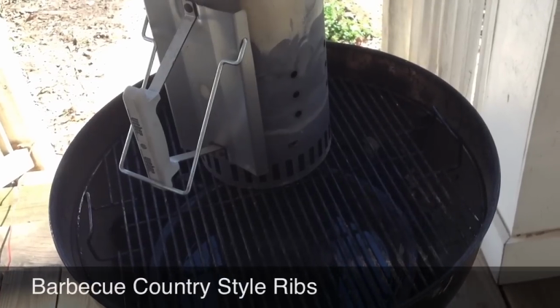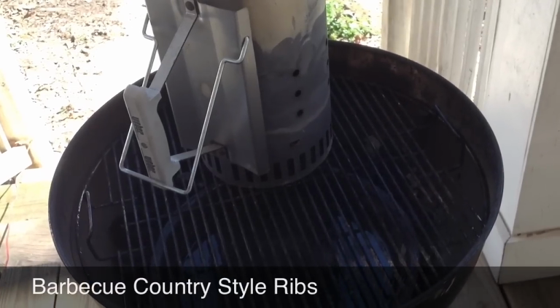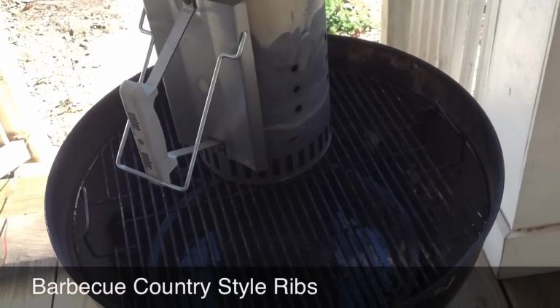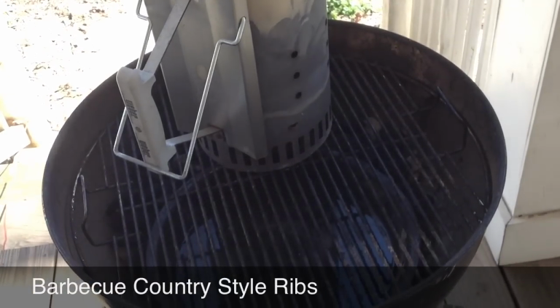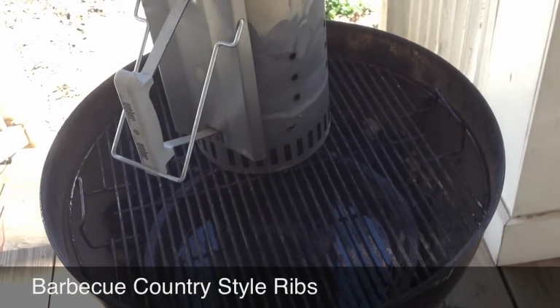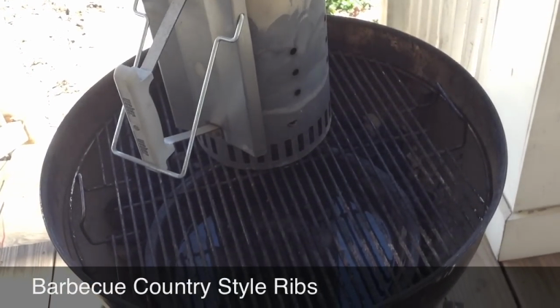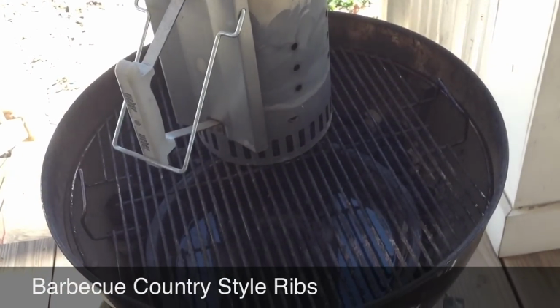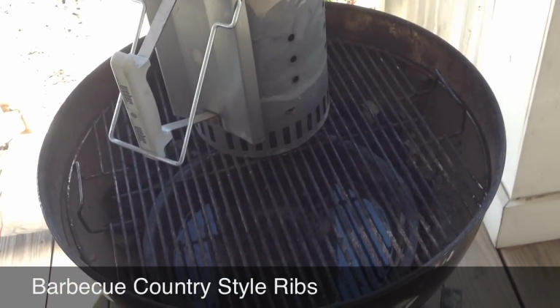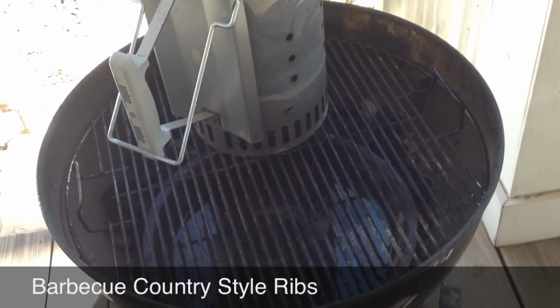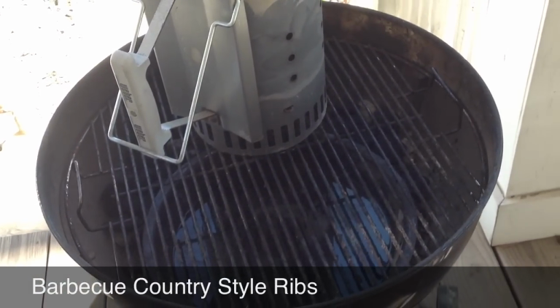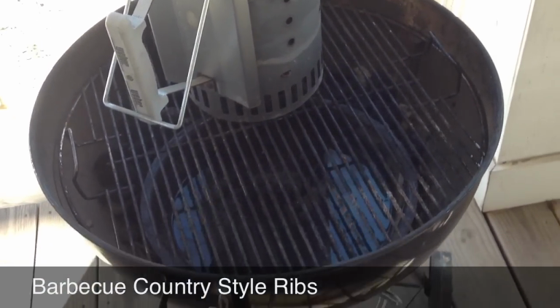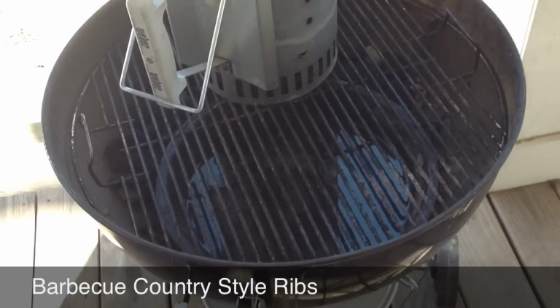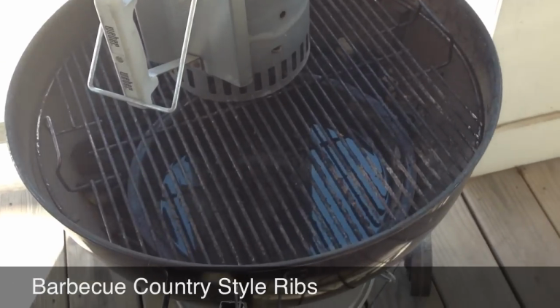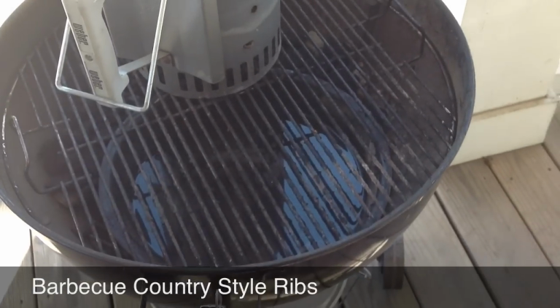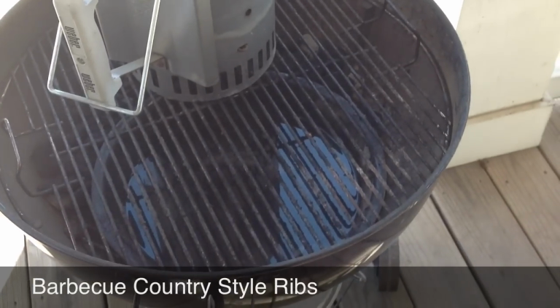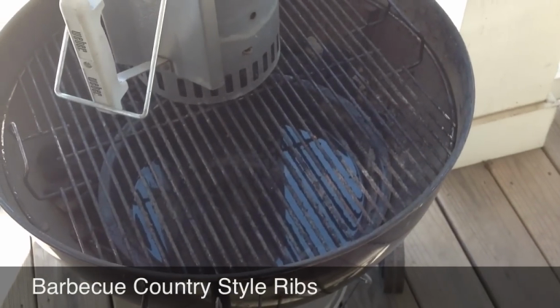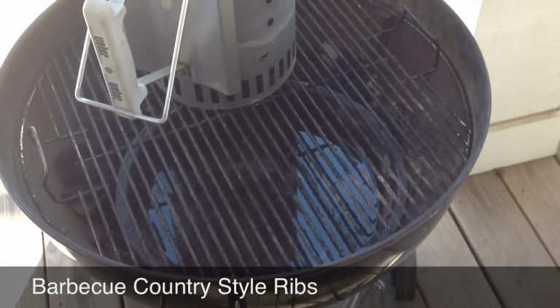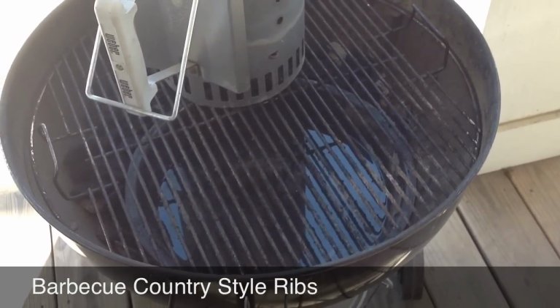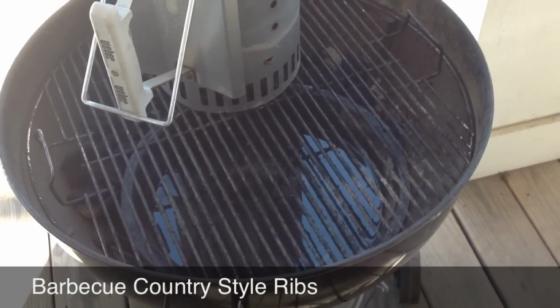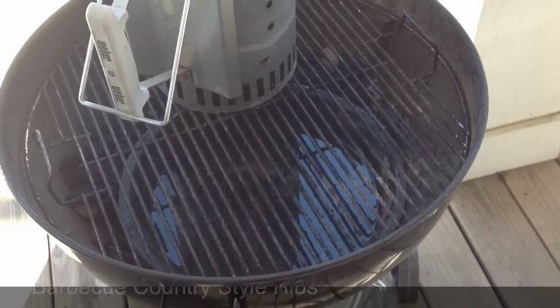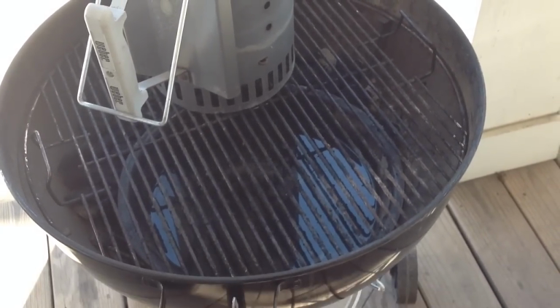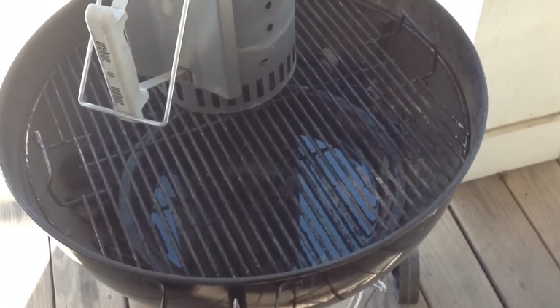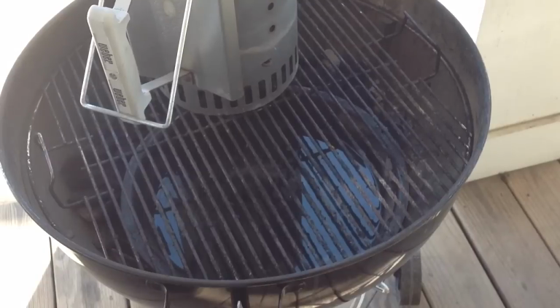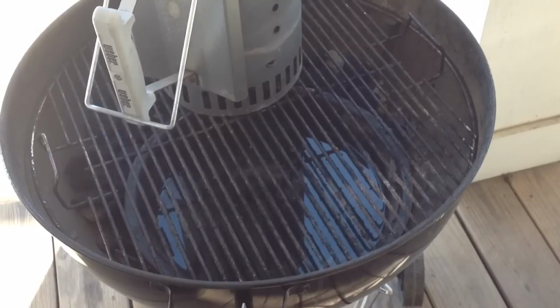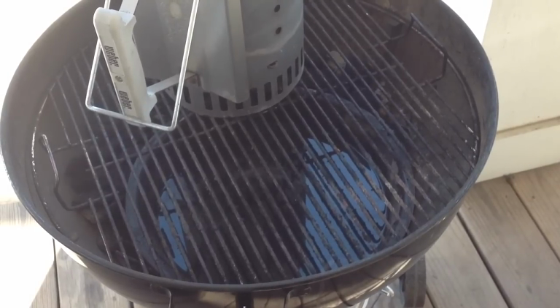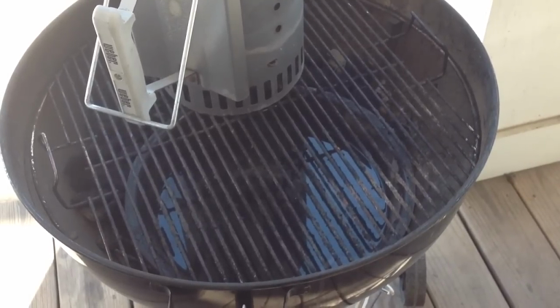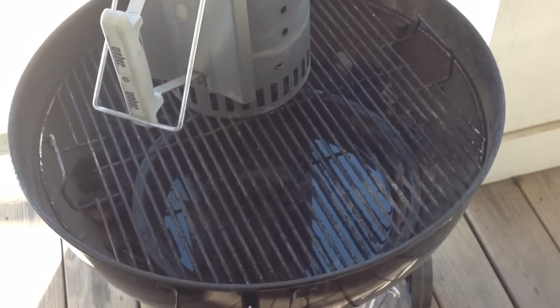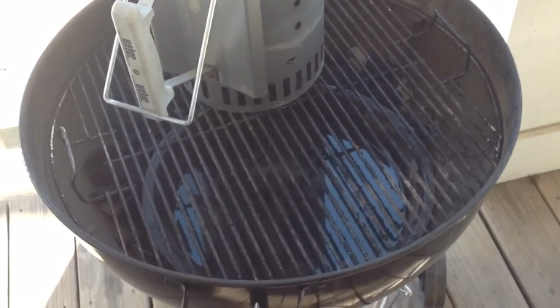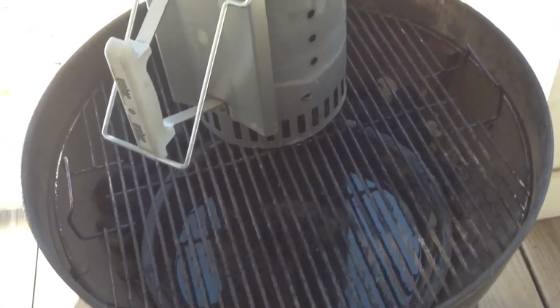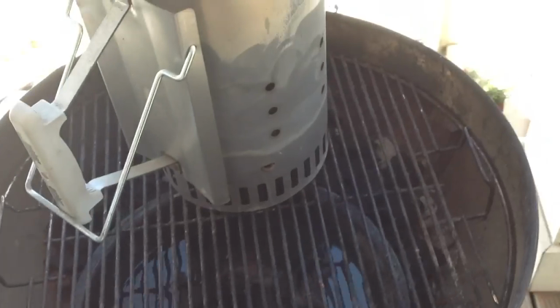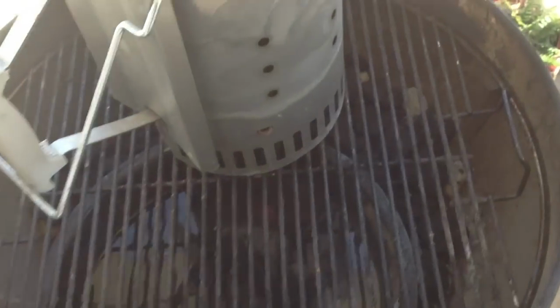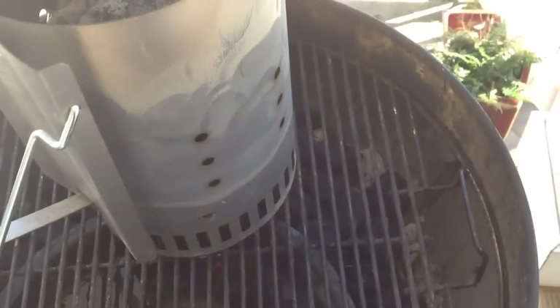RDX South here, gonna be smoking some country style ribs on the Weber grill. I grabbed my water pan from my chimney smoker, placed it in here, wrapped around the coals.